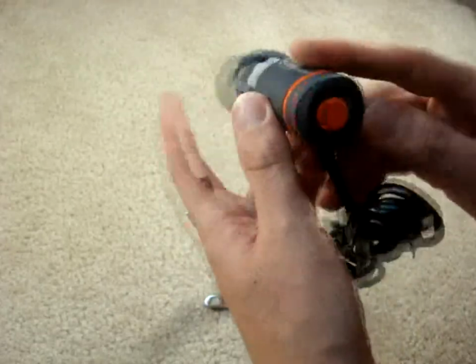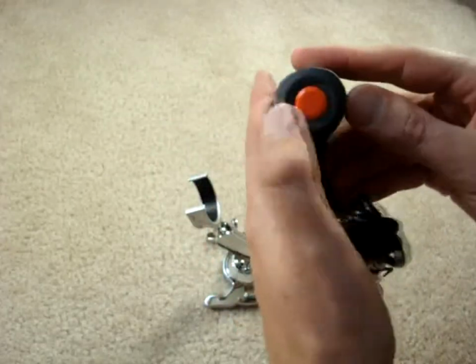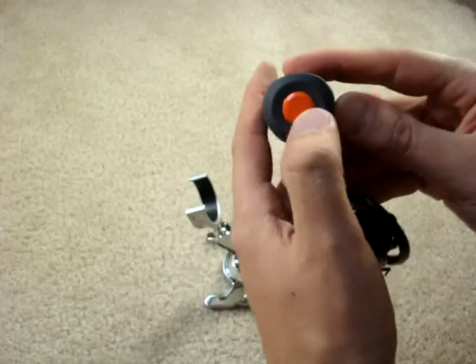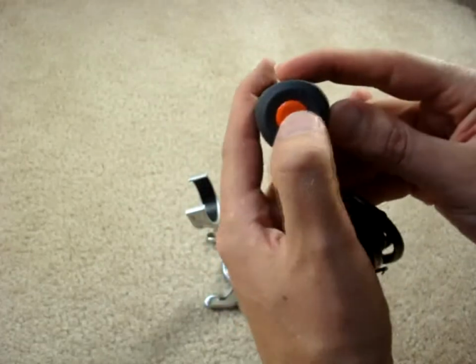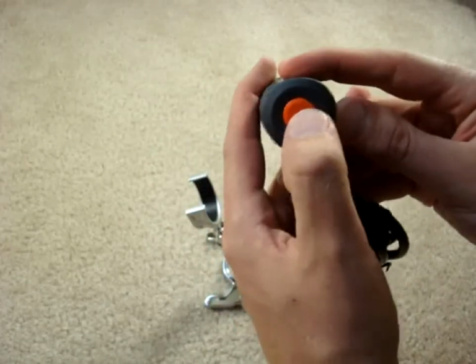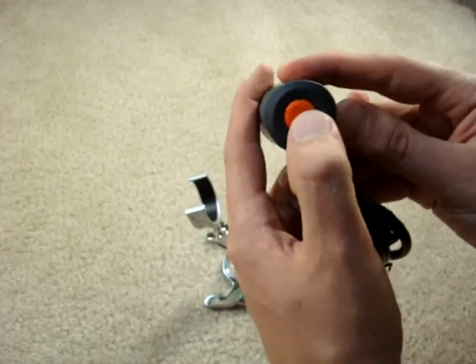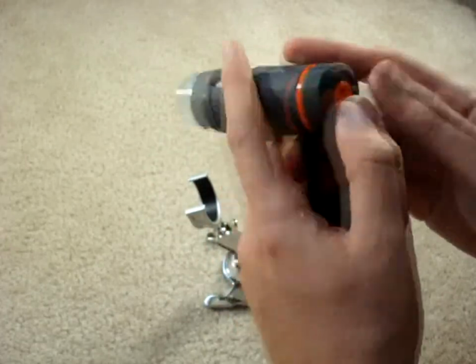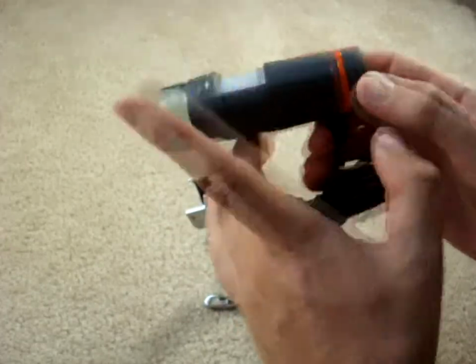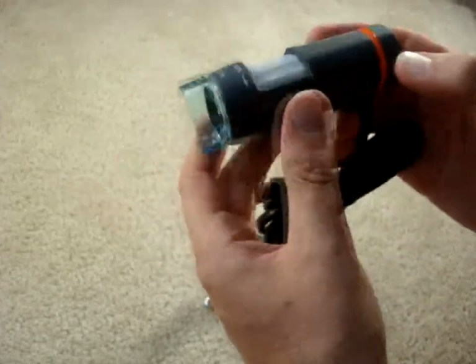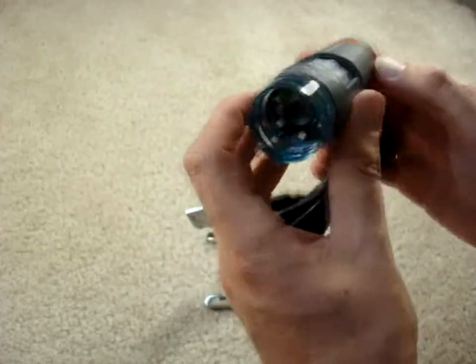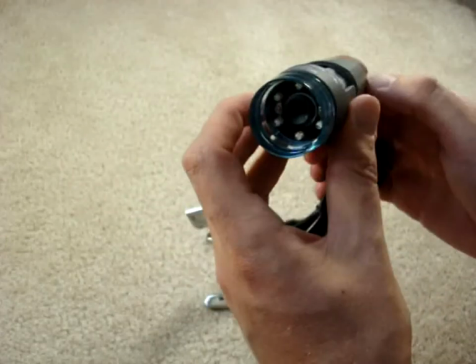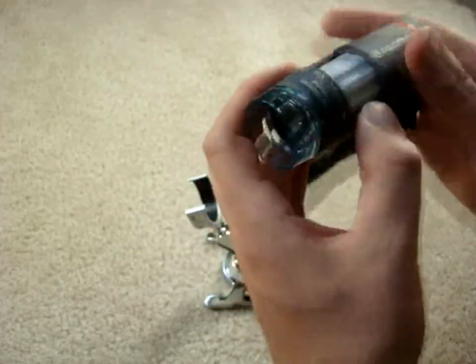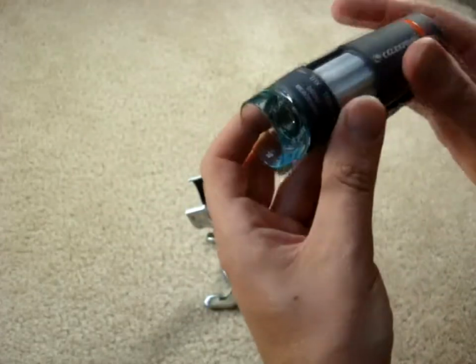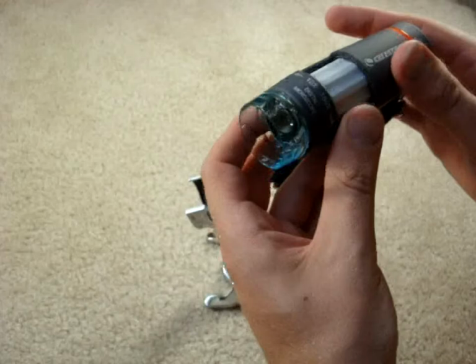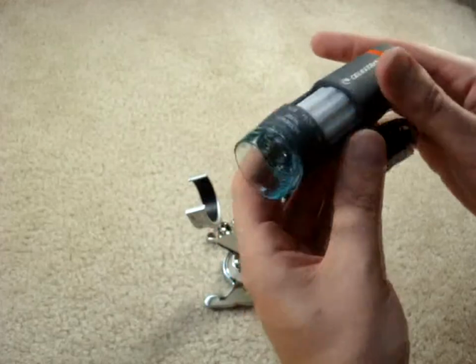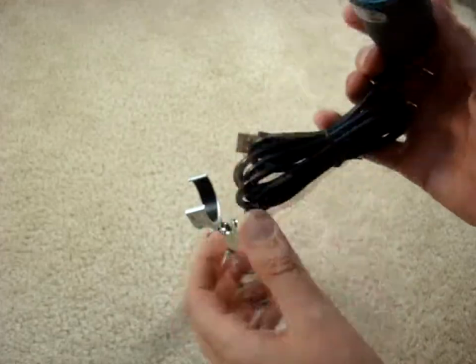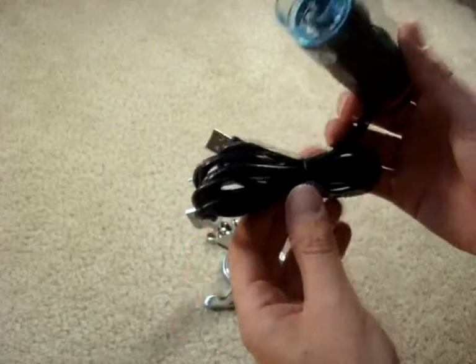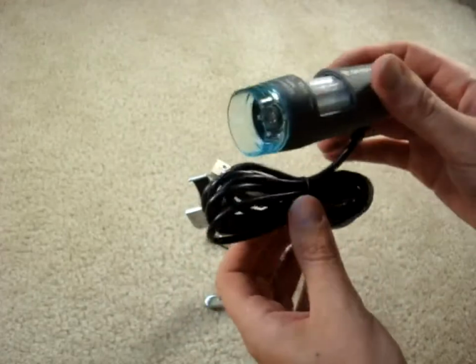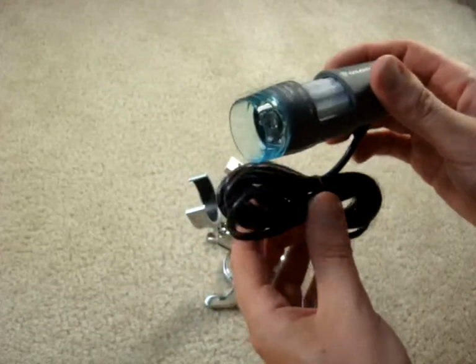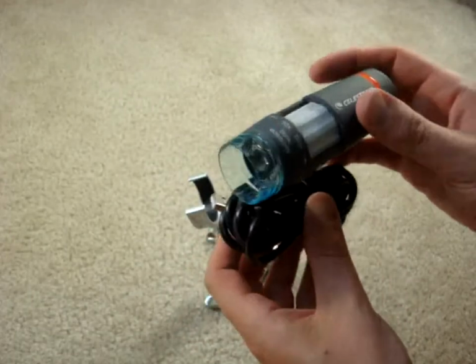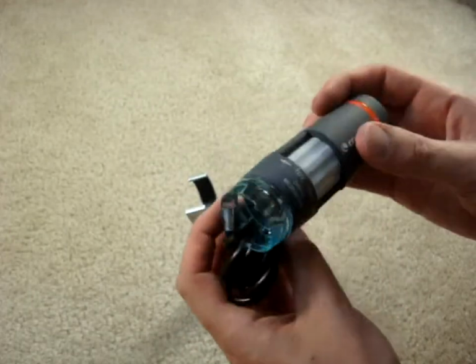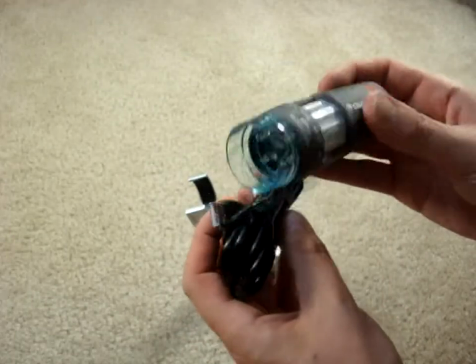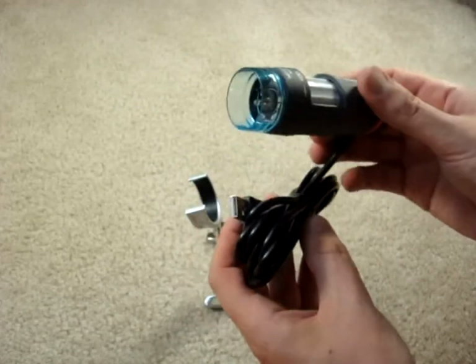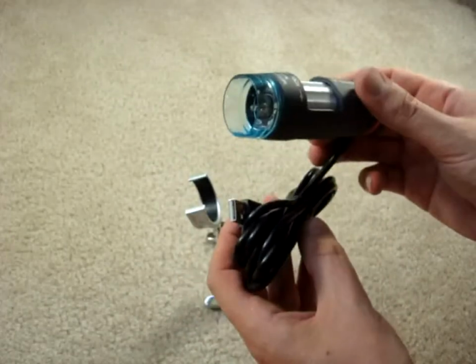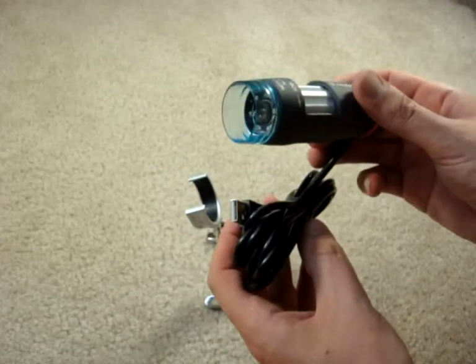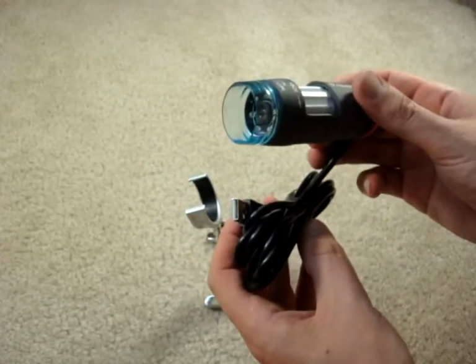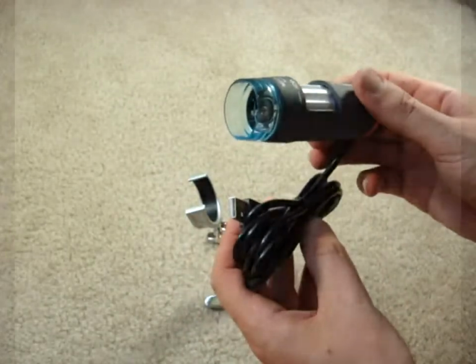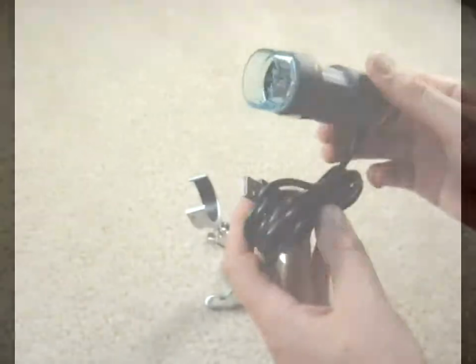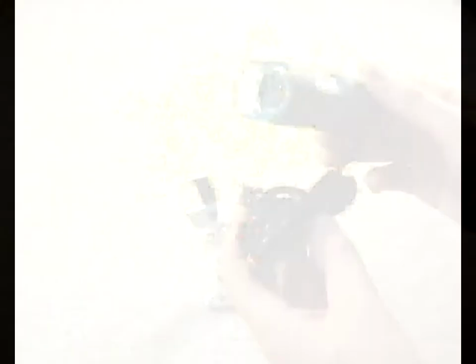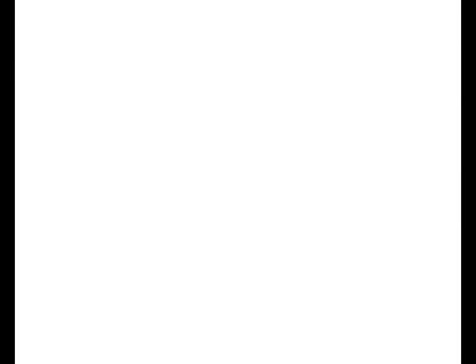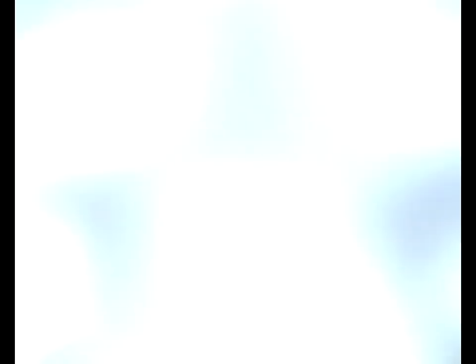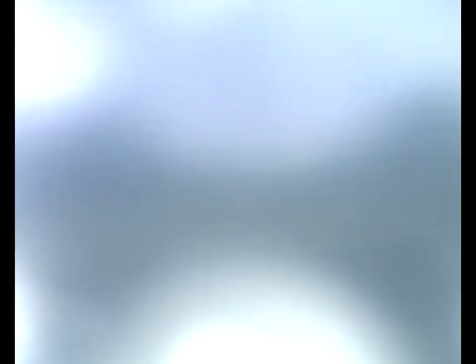There's also a take-a-picture button here. Let's get it wired up and see how it works. Here we go.